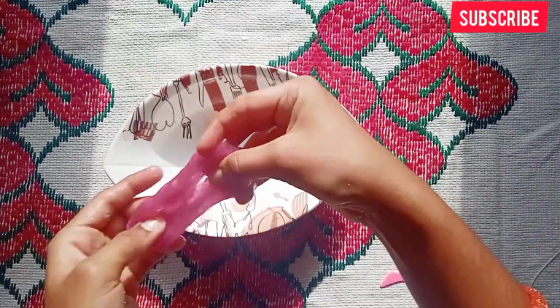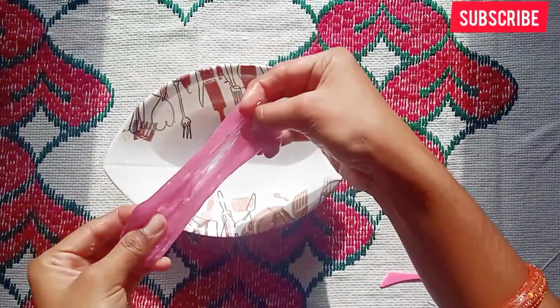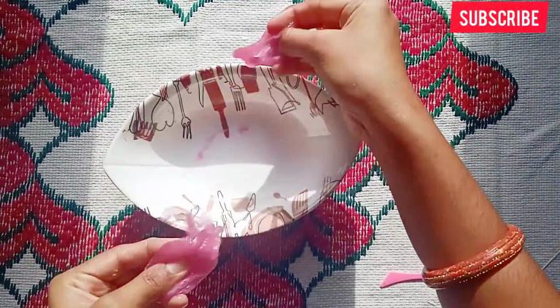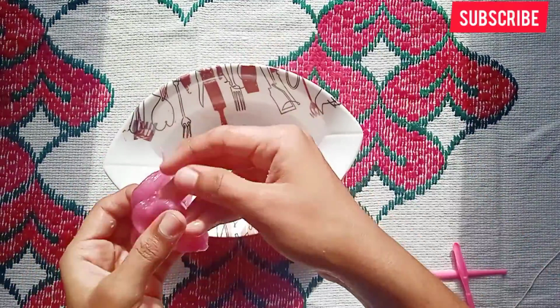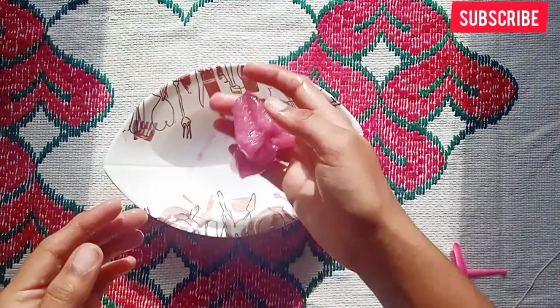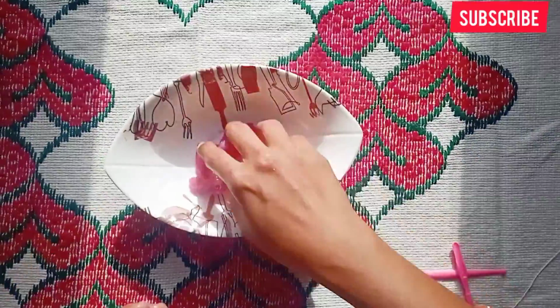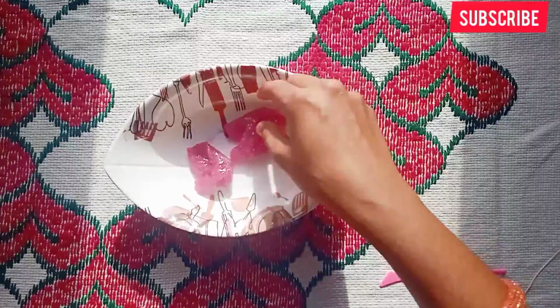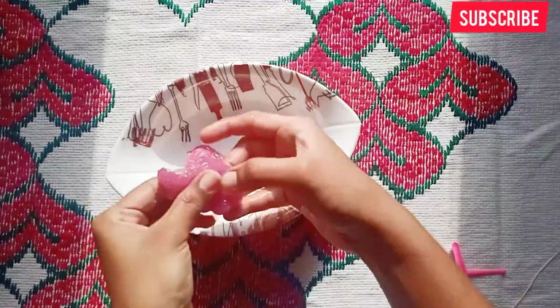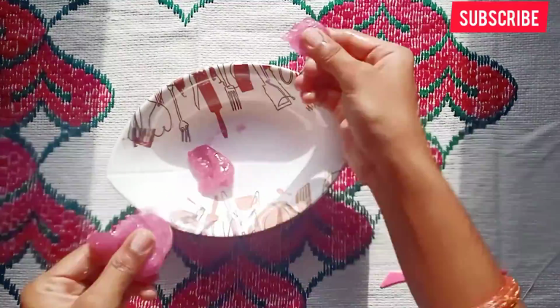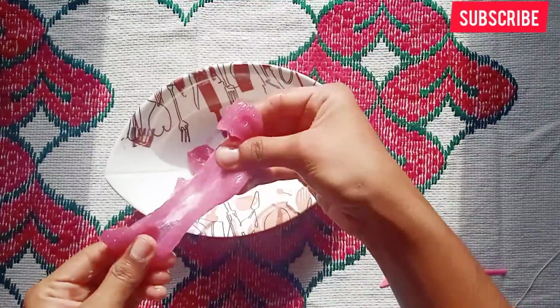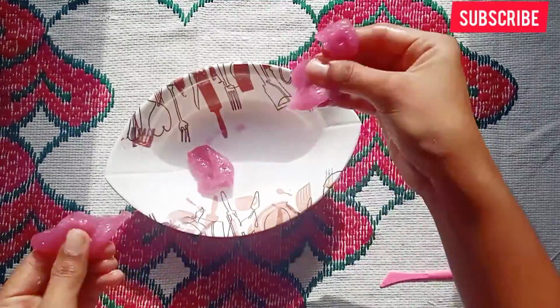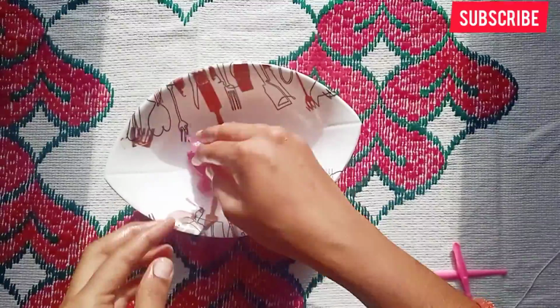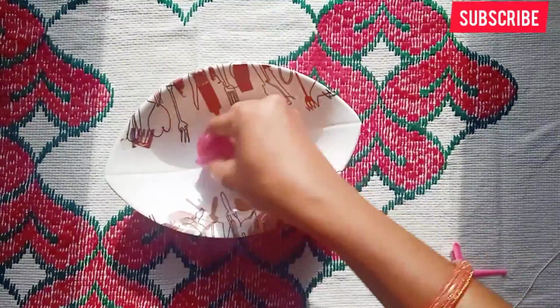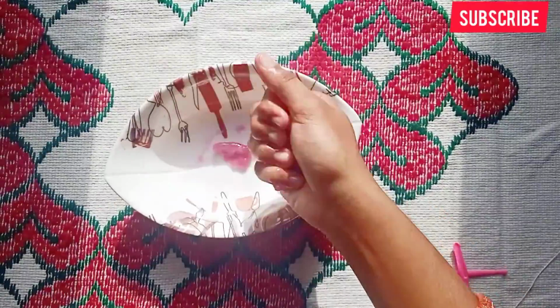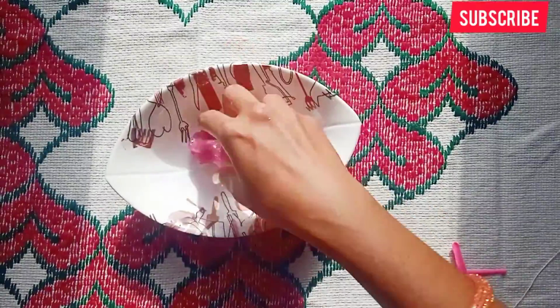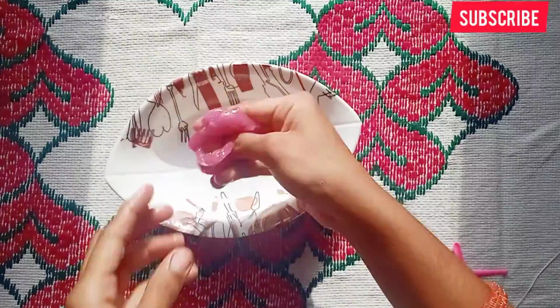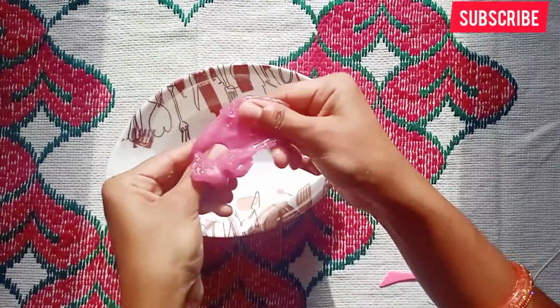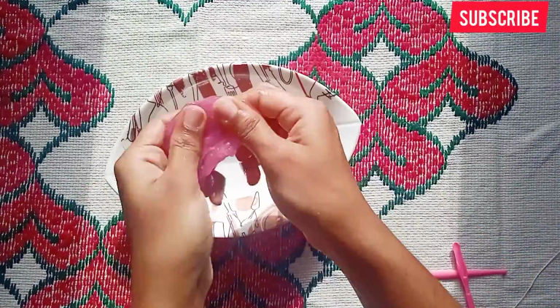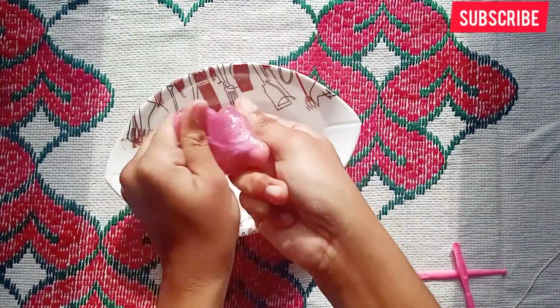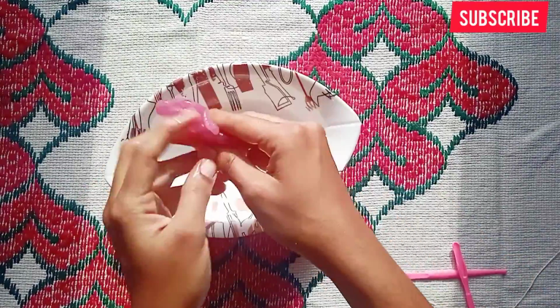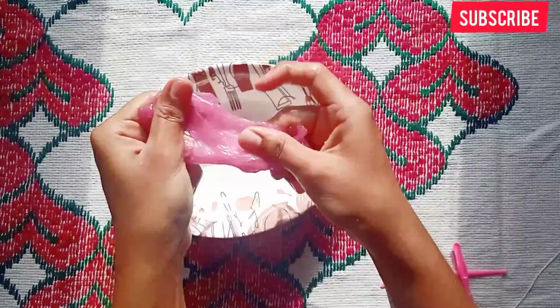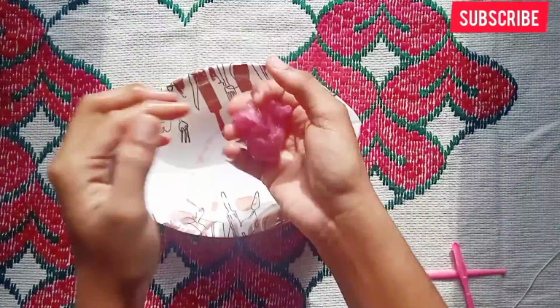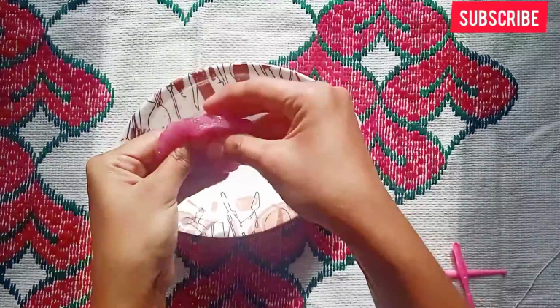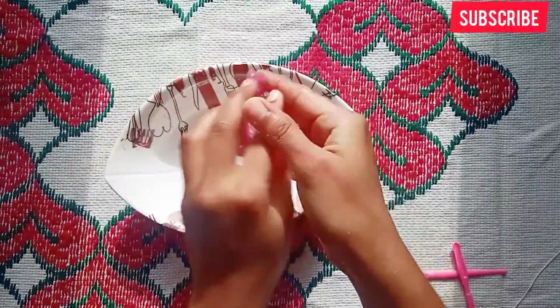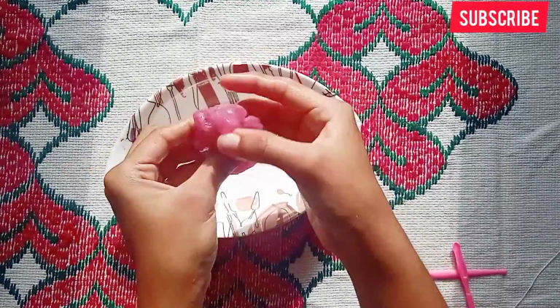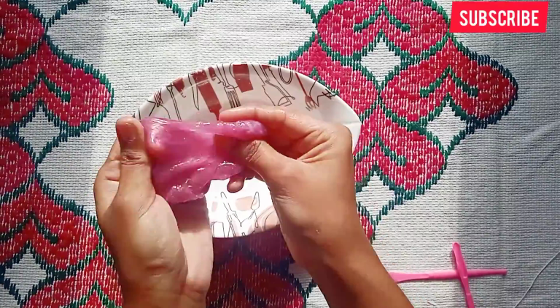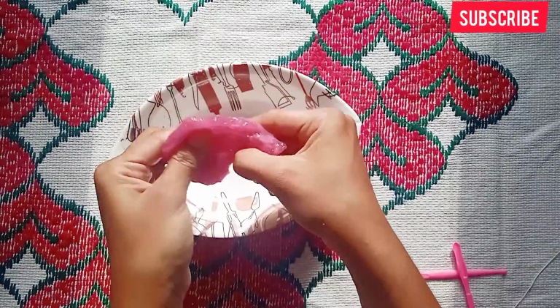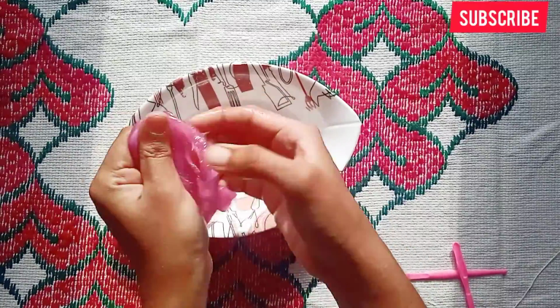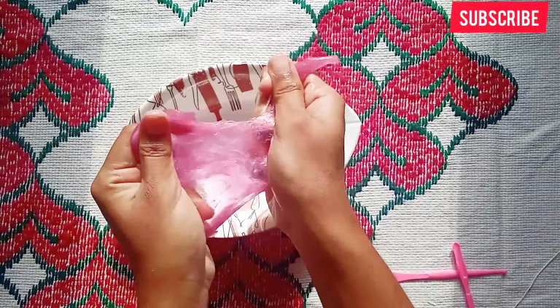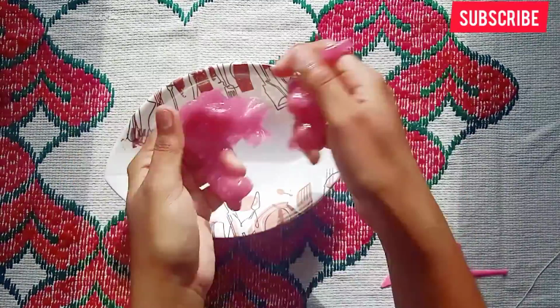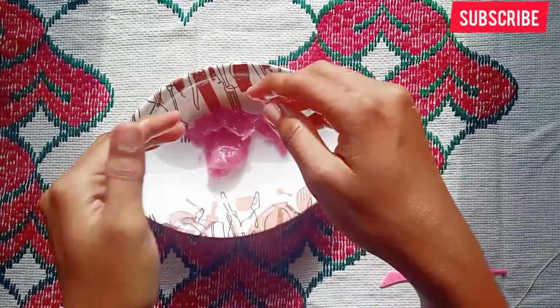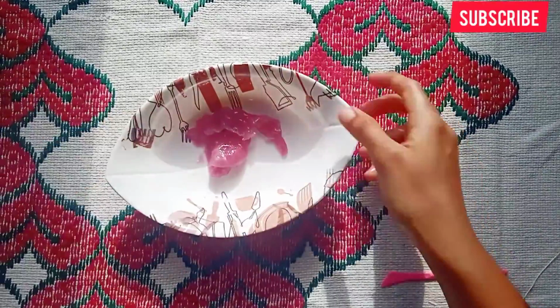So if you try it, you can waste your slime. But if you use this slime carefully, you can save it.